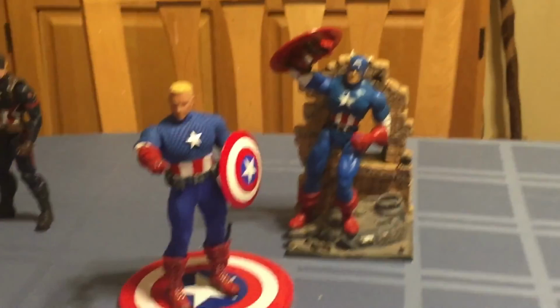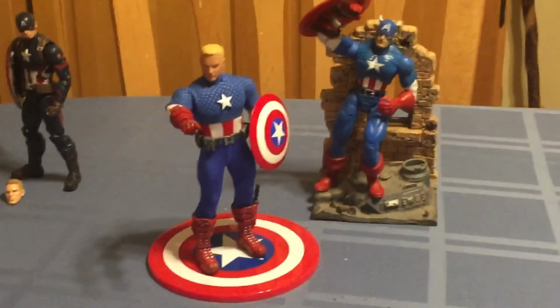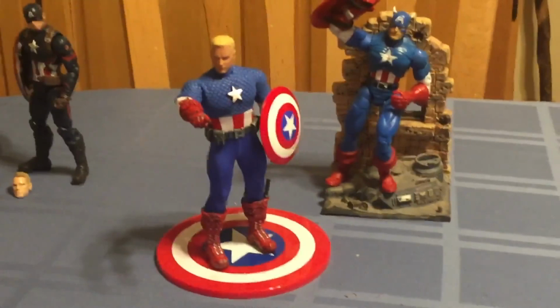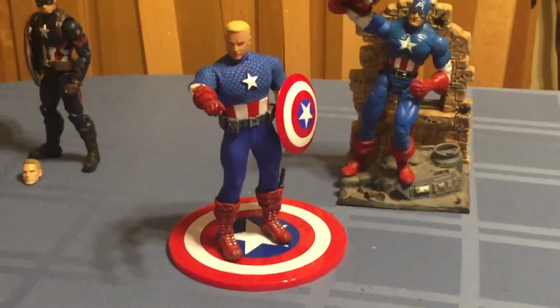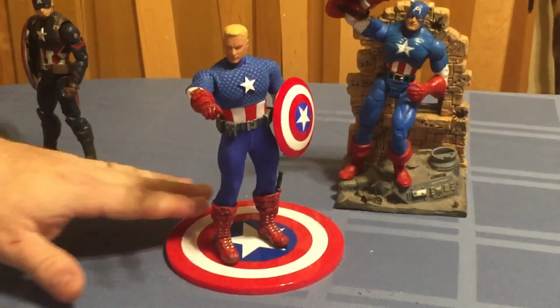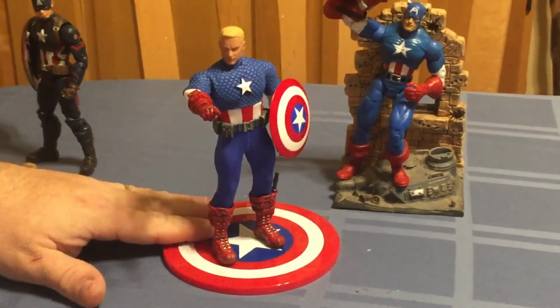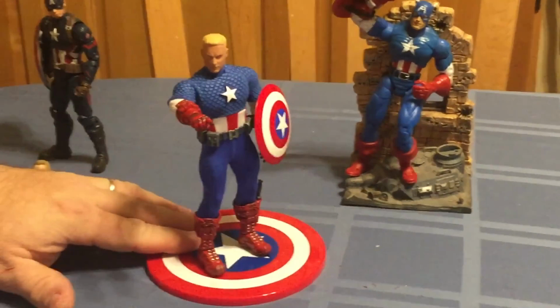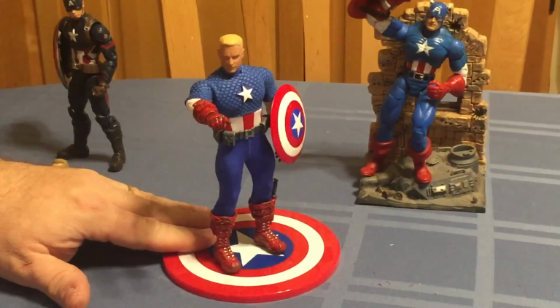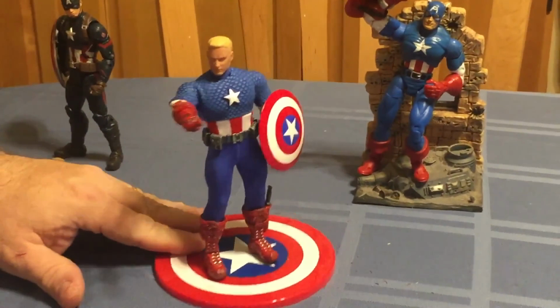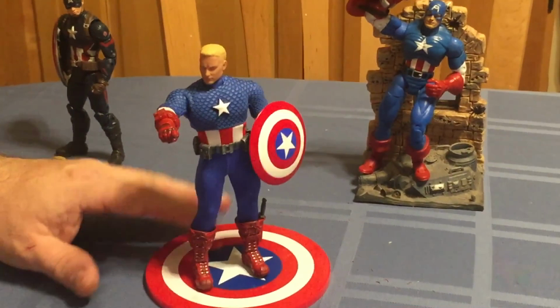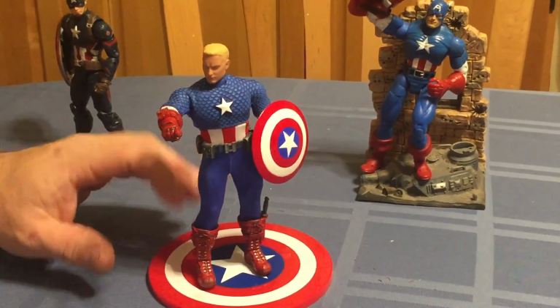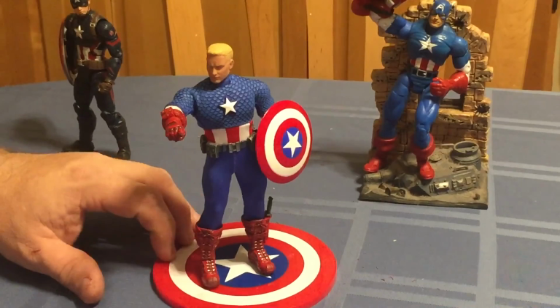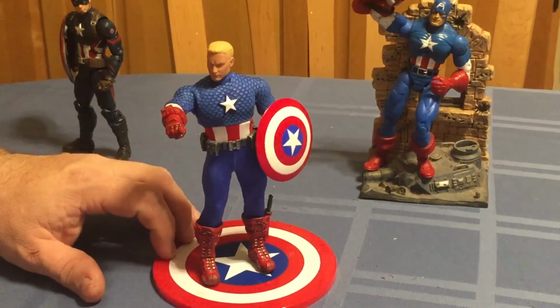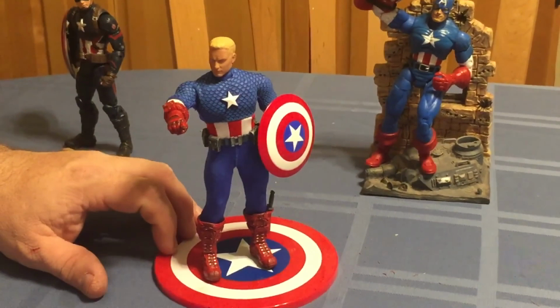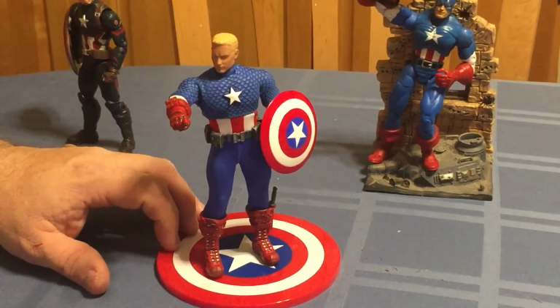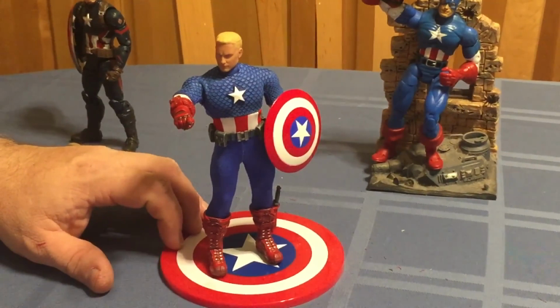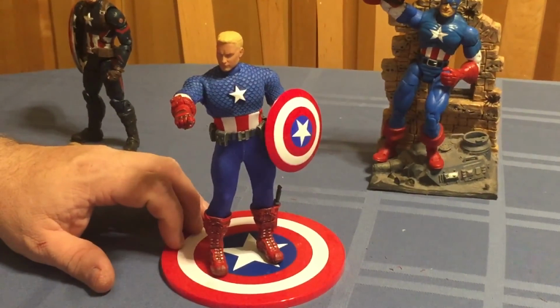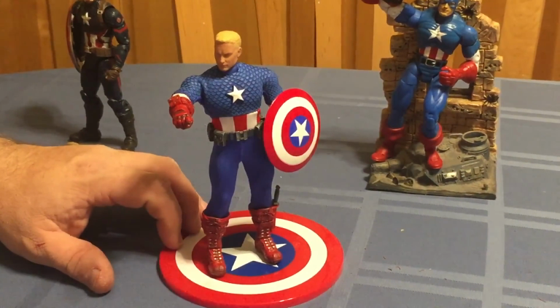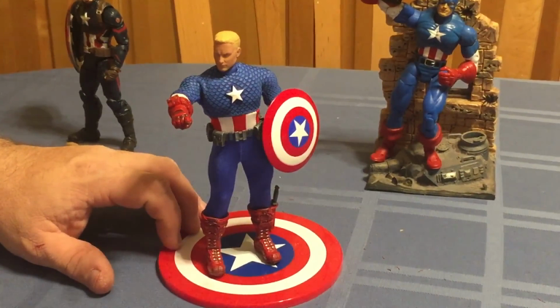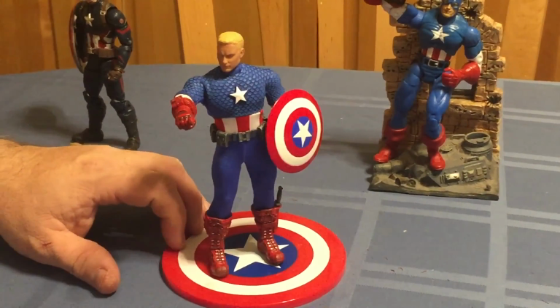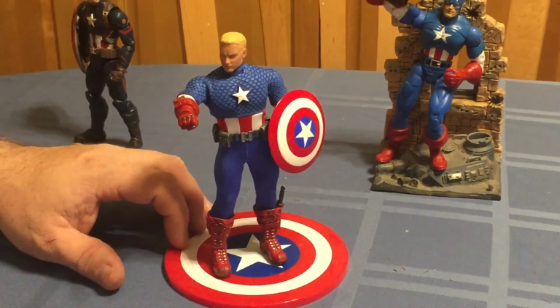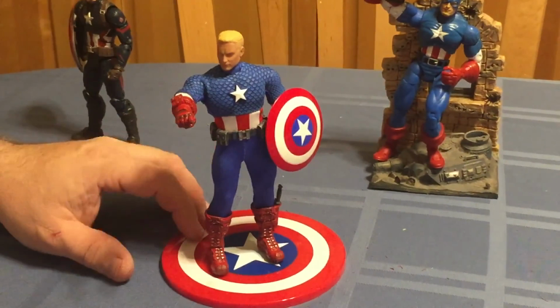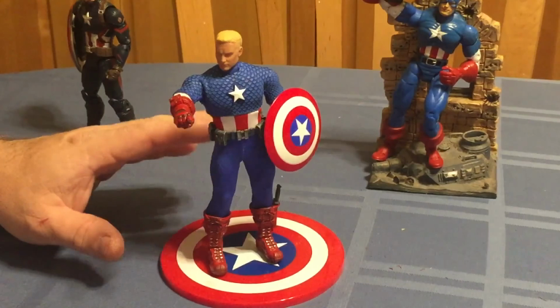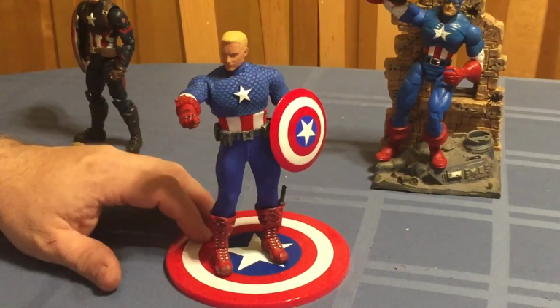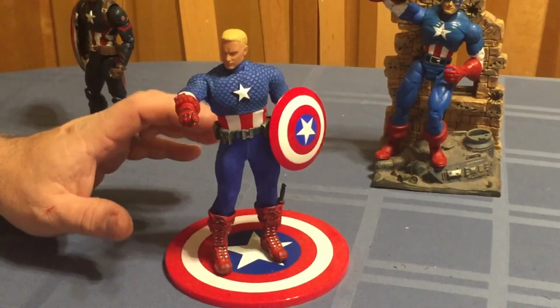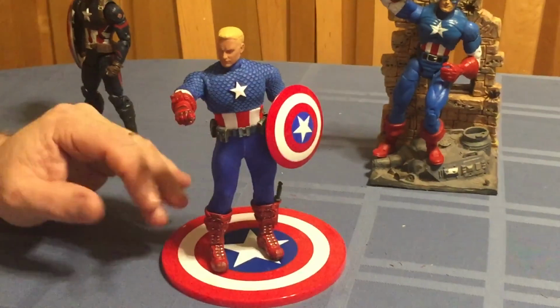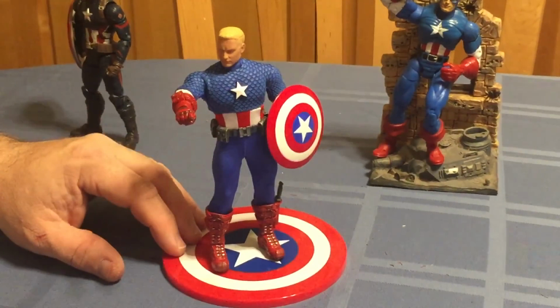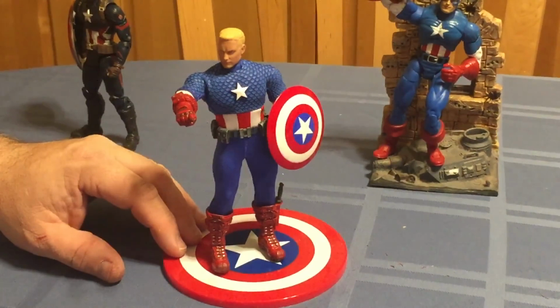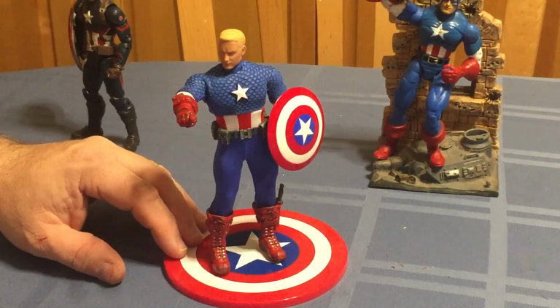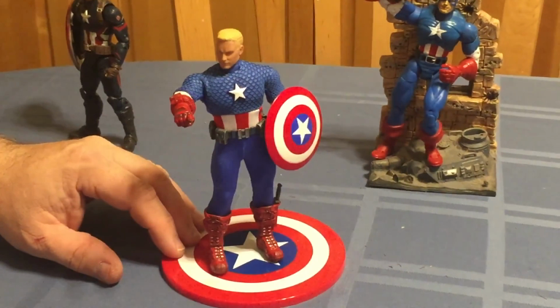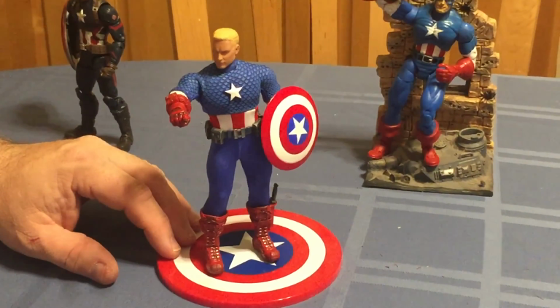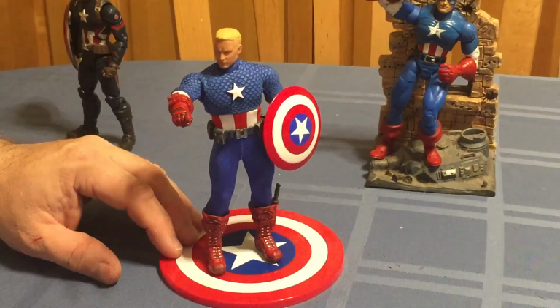Getting back to what we're here to talk about — the Mezco figure. This was my segway from 1/6th scale into 1/12th scale, between him and before him the Dark Knight Returns Batman figures.